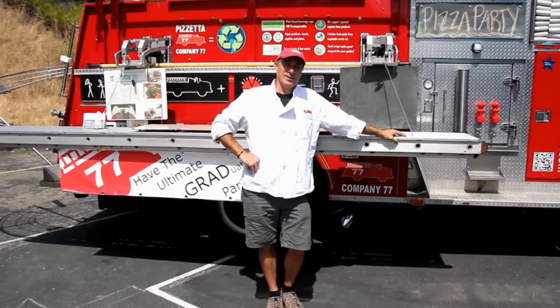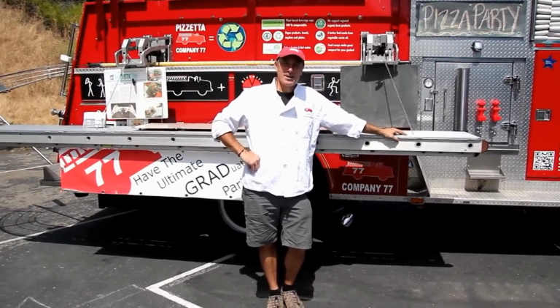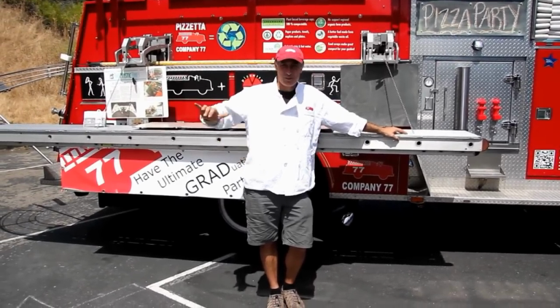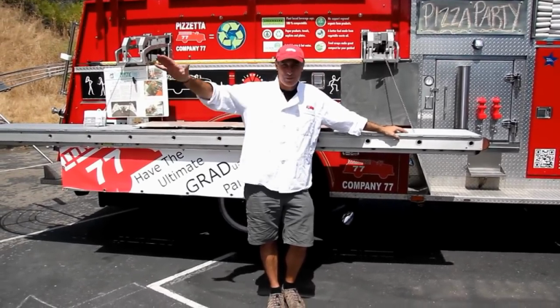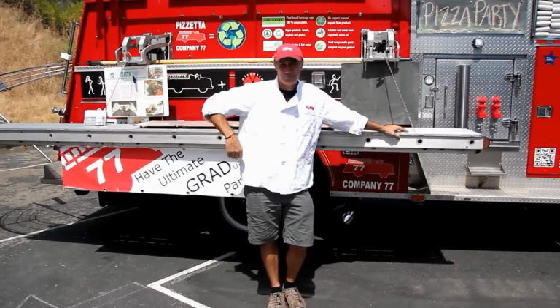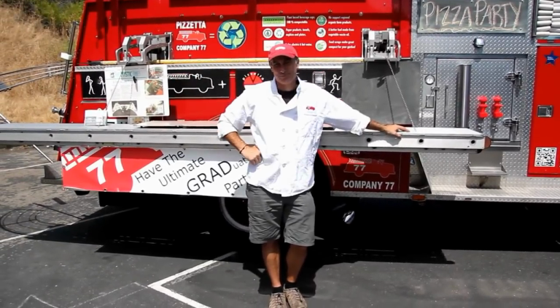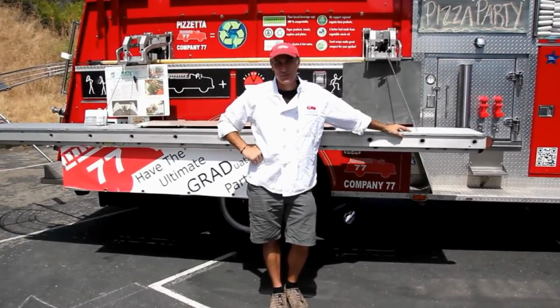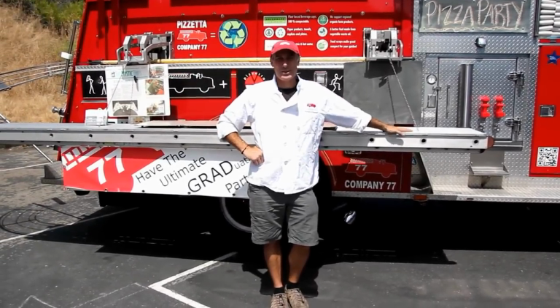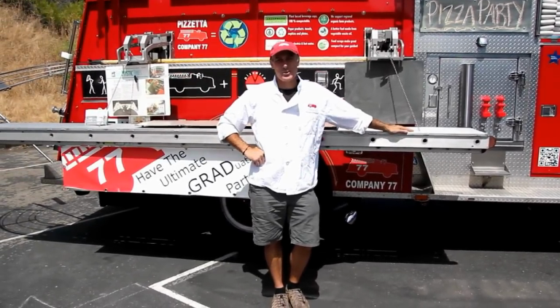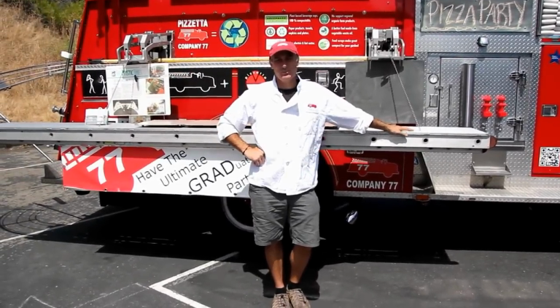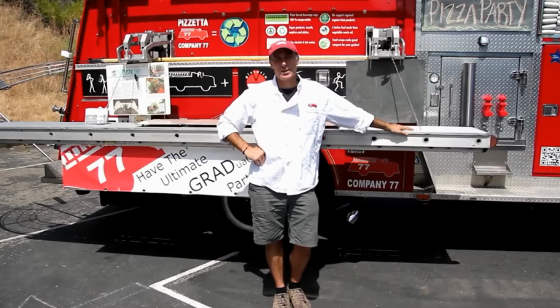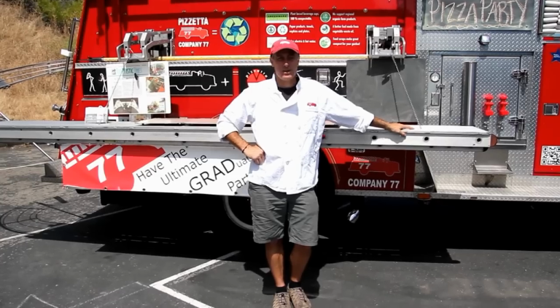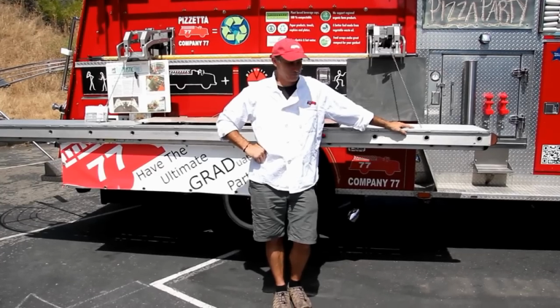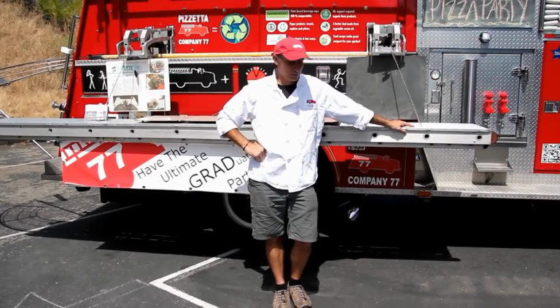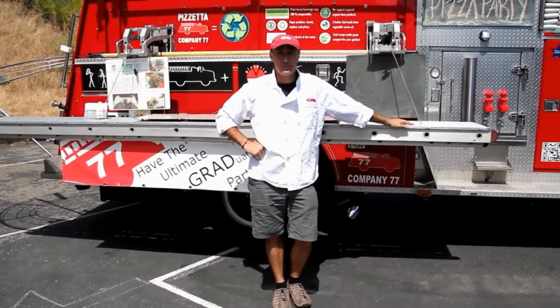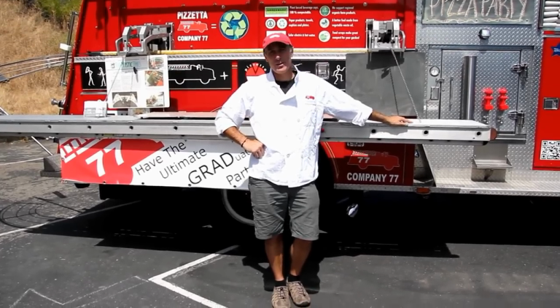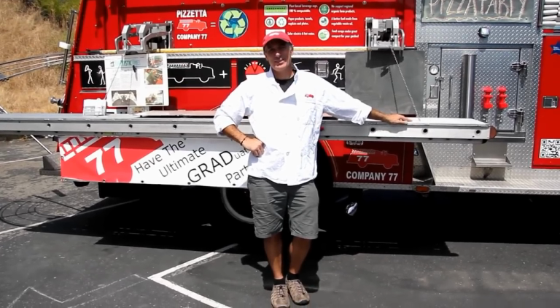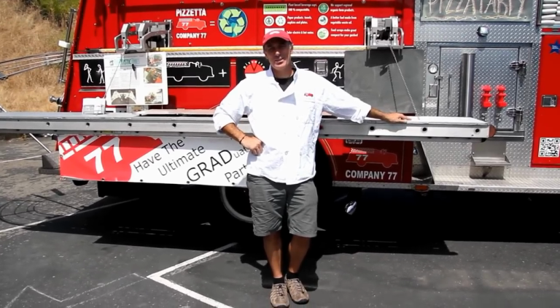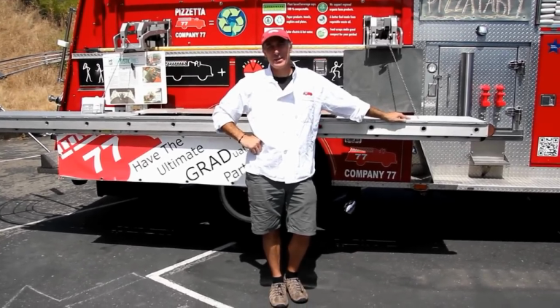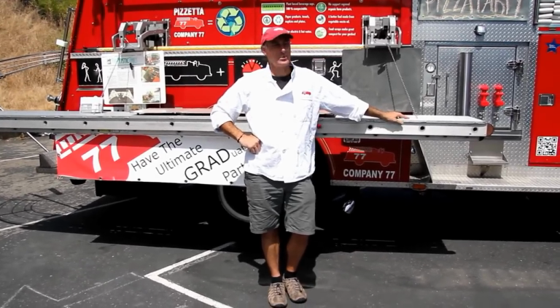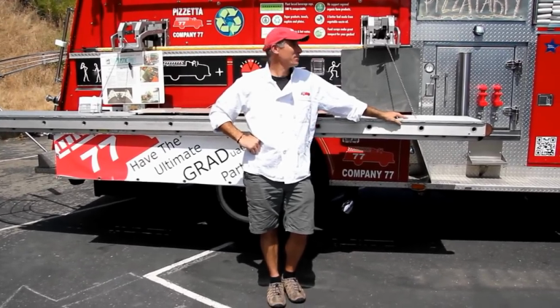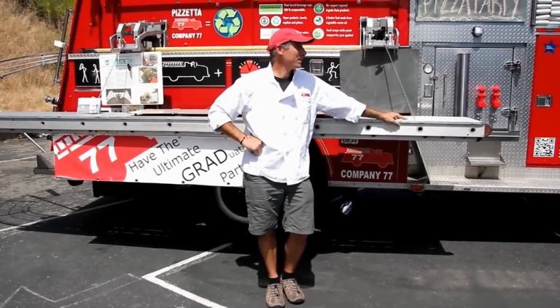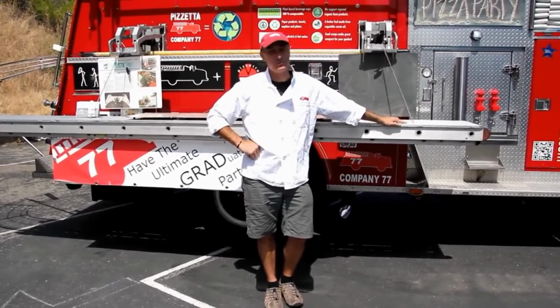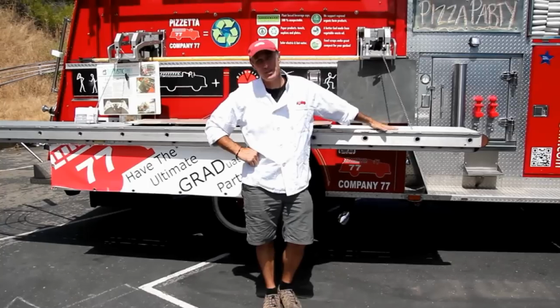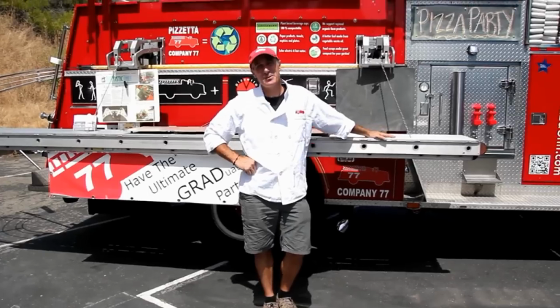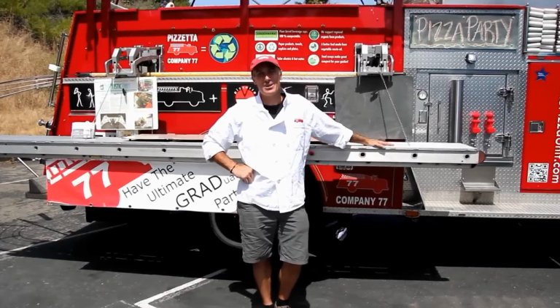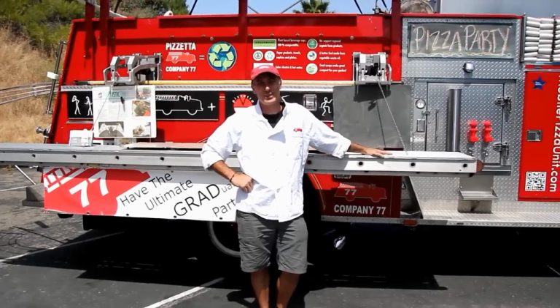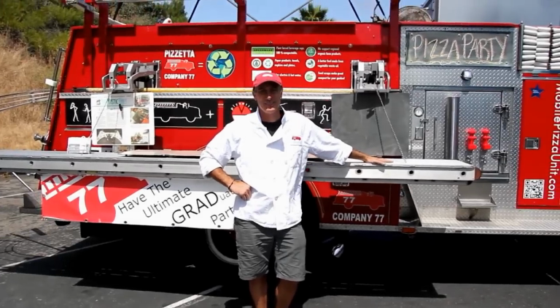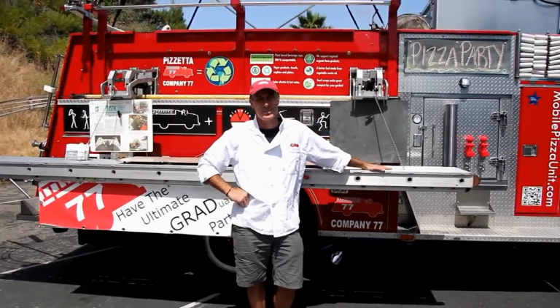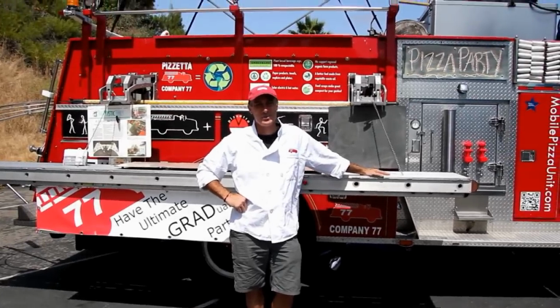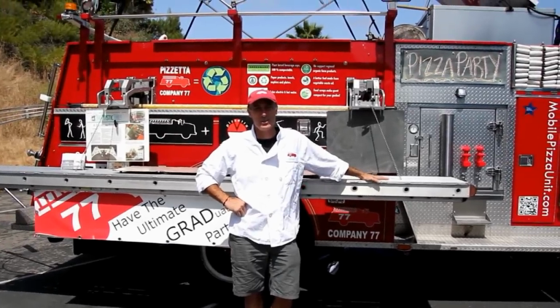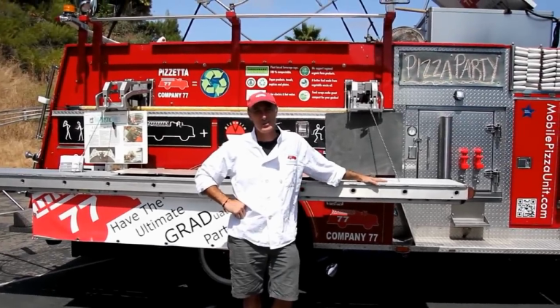Hi, I'm Christopher. I'm here at the car show. I'm a Dana Point resident and this is my company 77 pizza making fire truck. So we'll give you the tour.